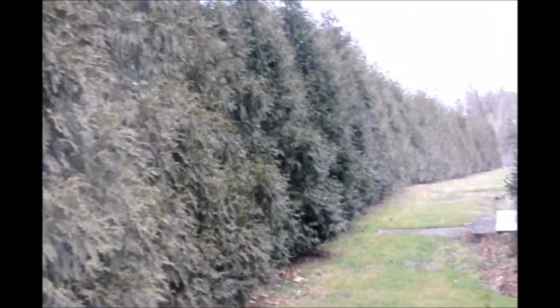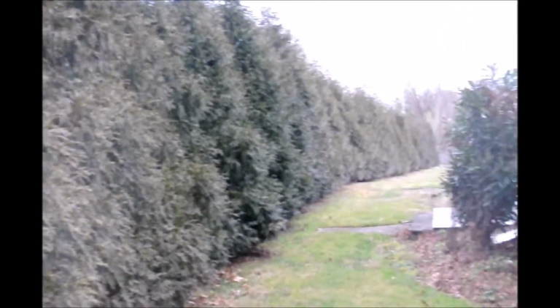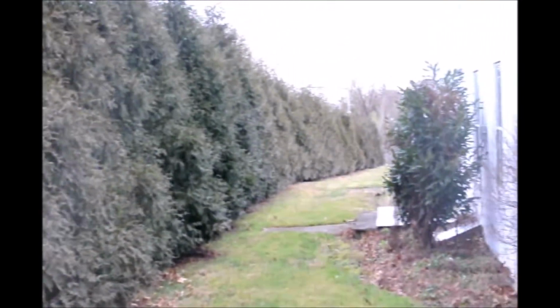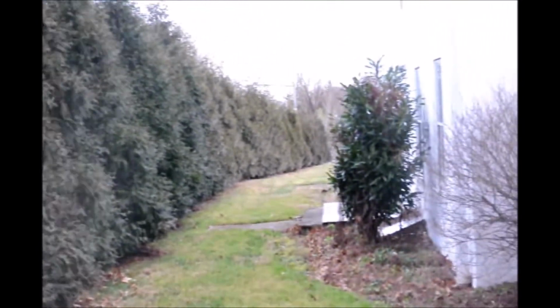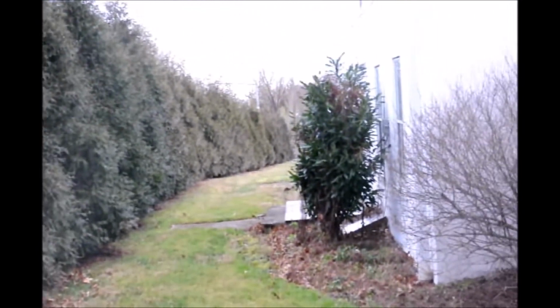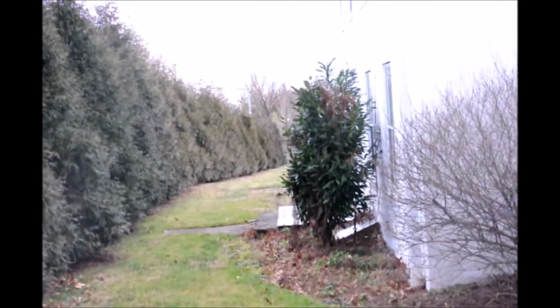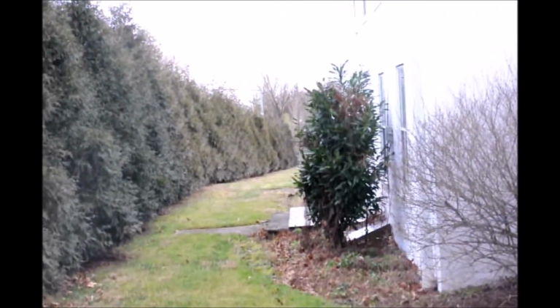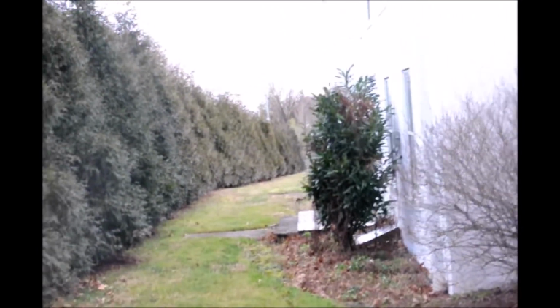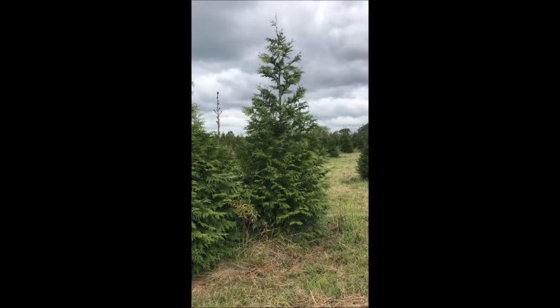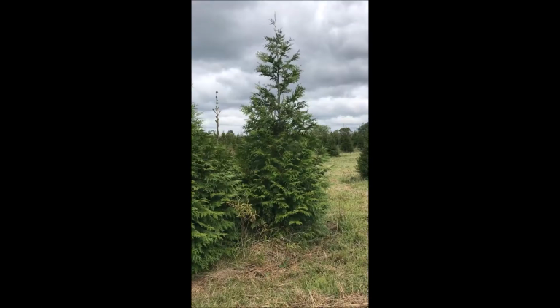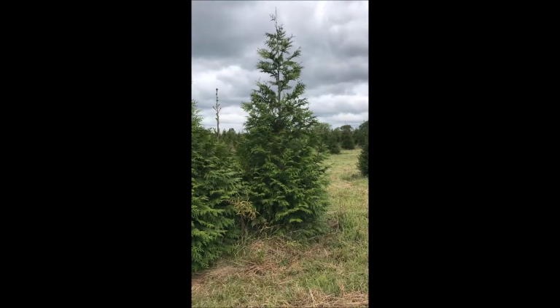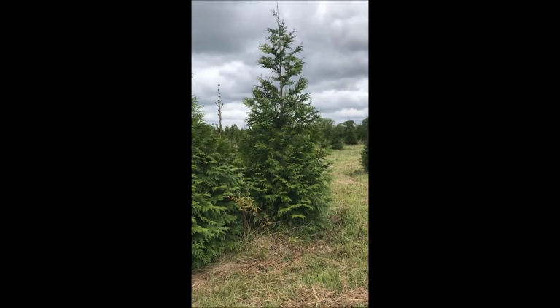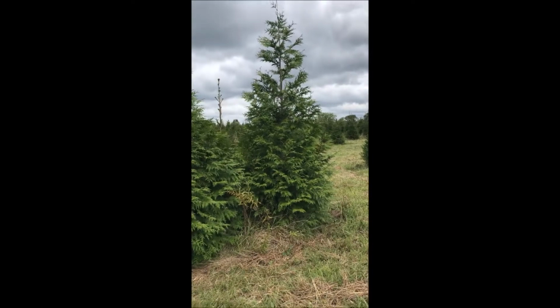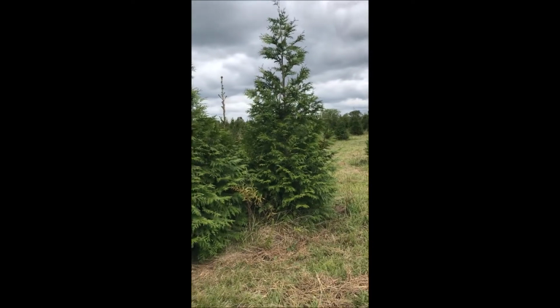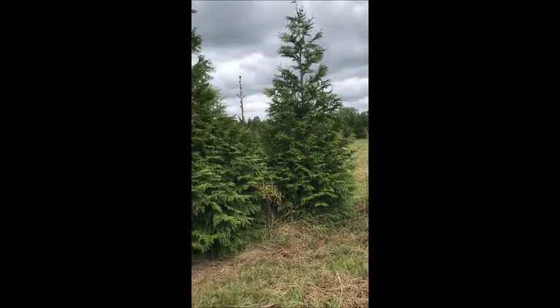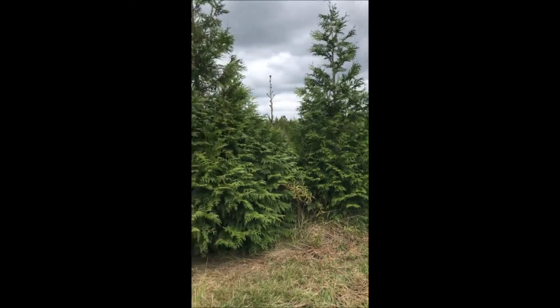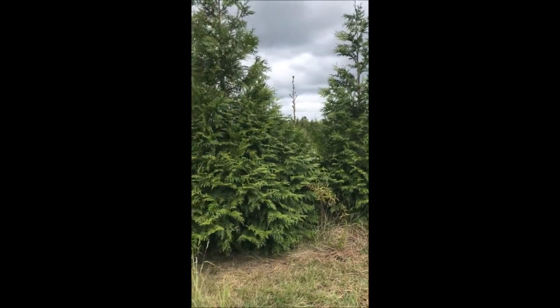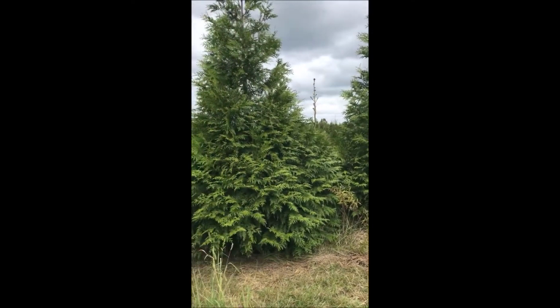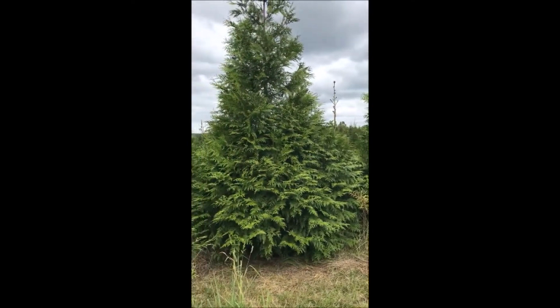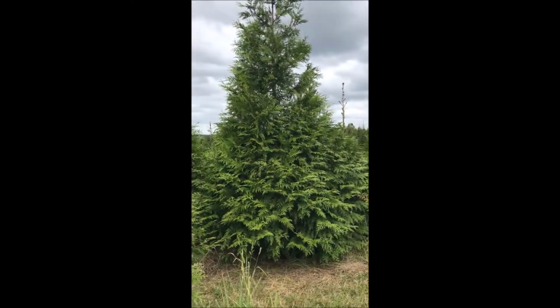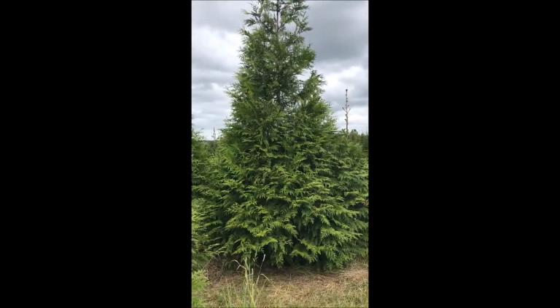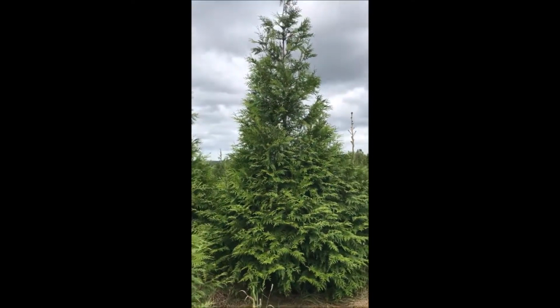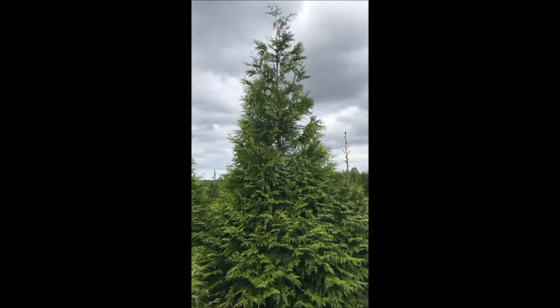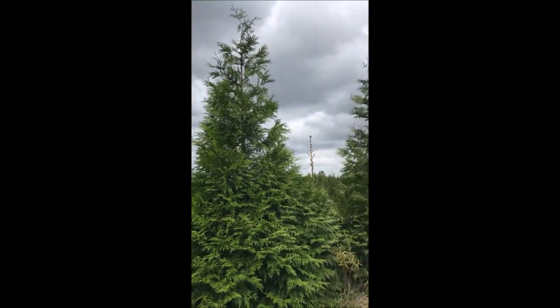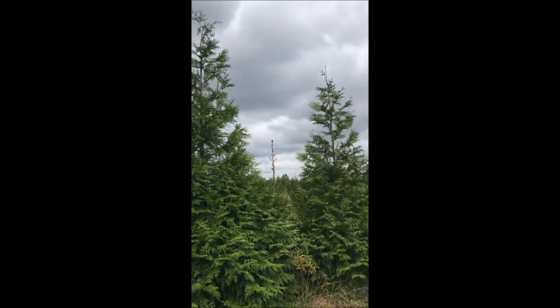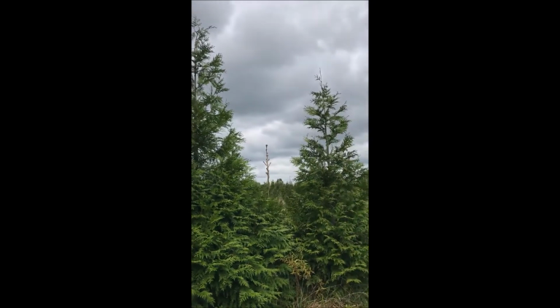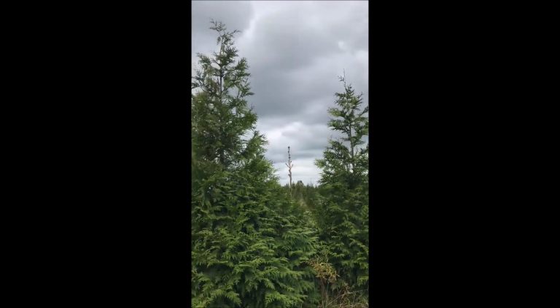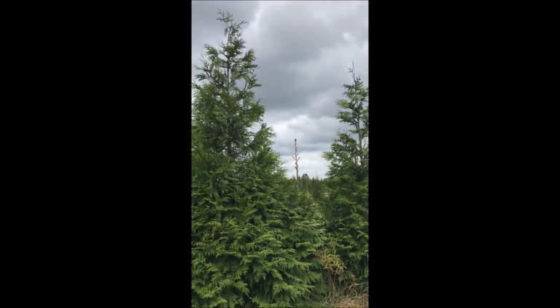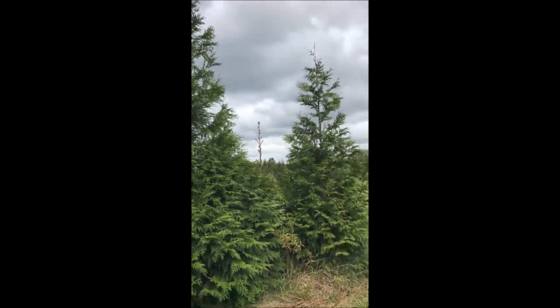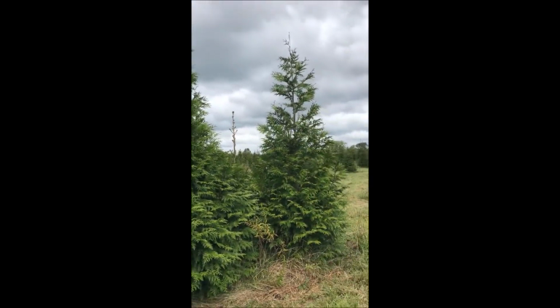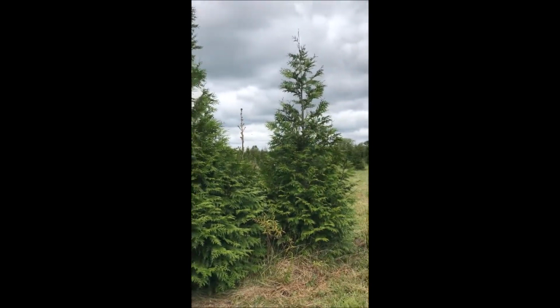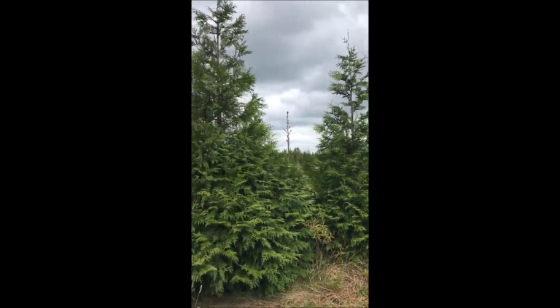I planted these about eight years ago, and they're over 20 to 25 feet tall. This is the Green Giants that we sell at Highland Hill Farm. These are 8 to 10 and 10 to 12 foot Green Giants.